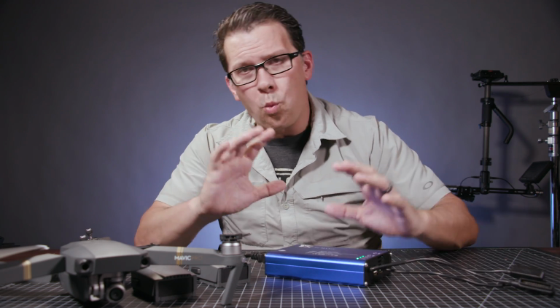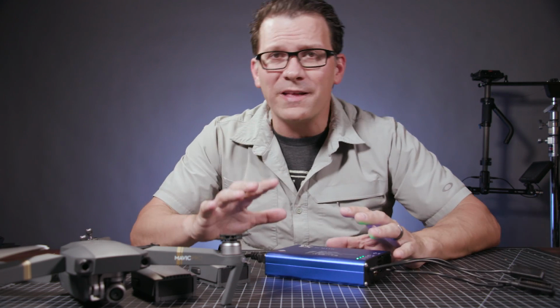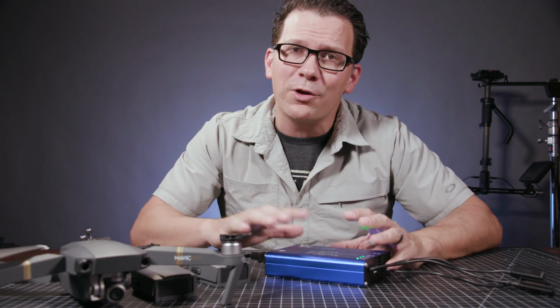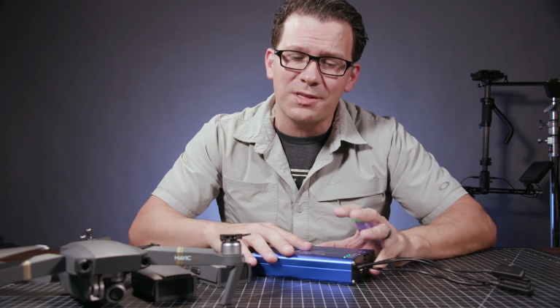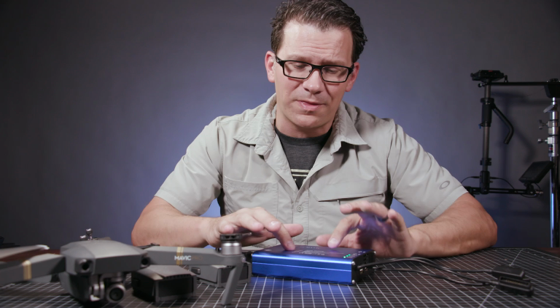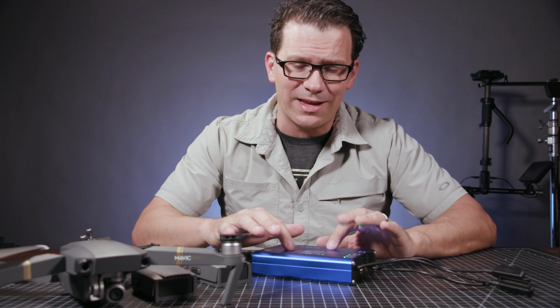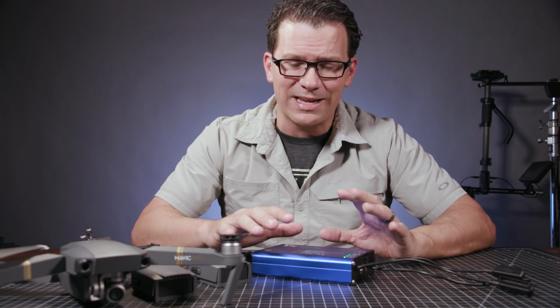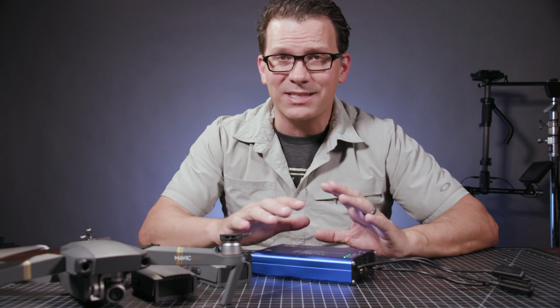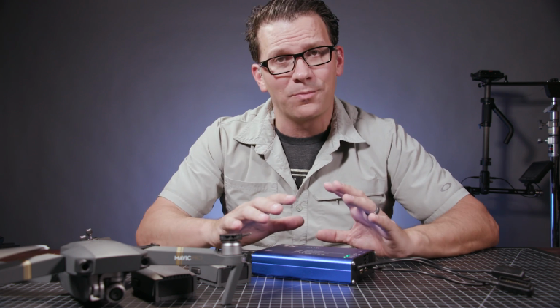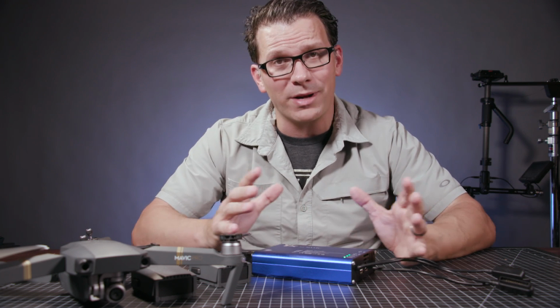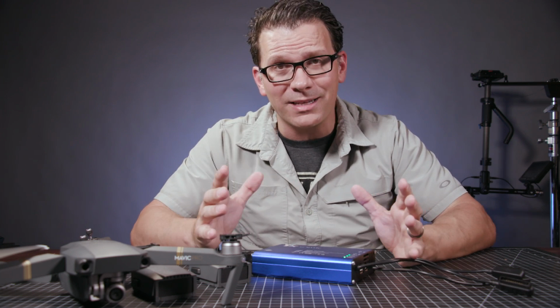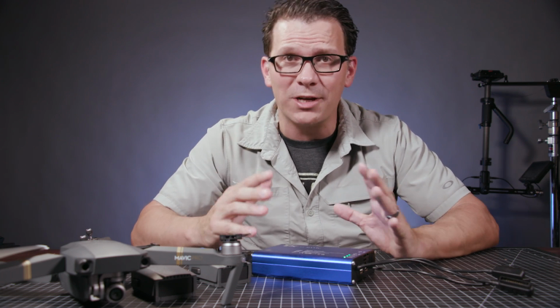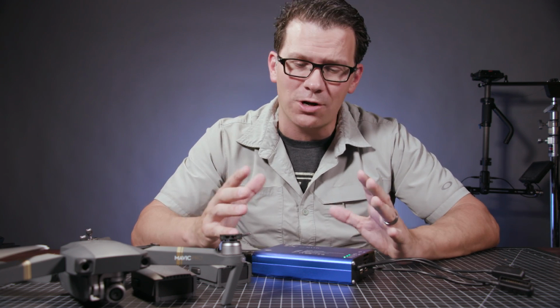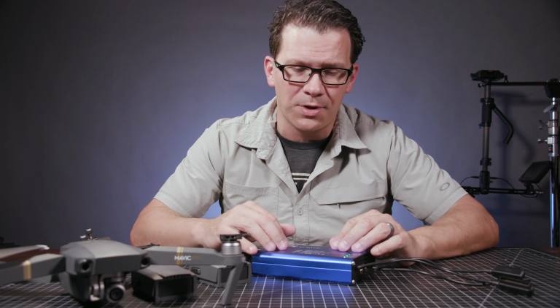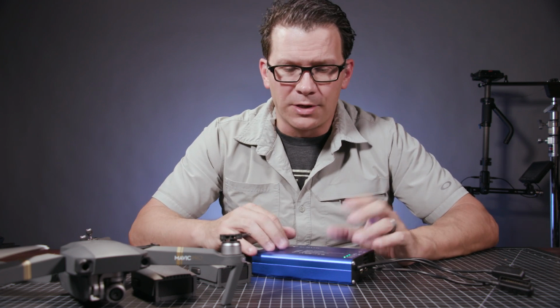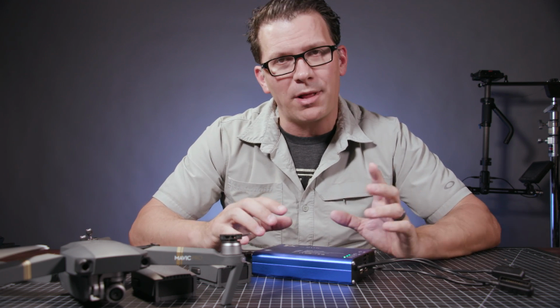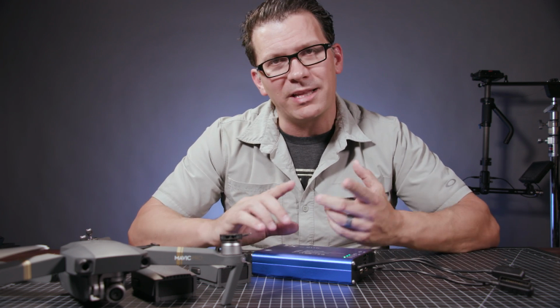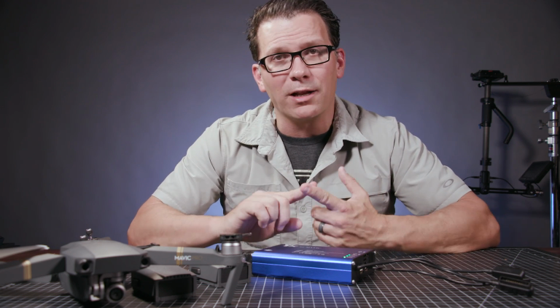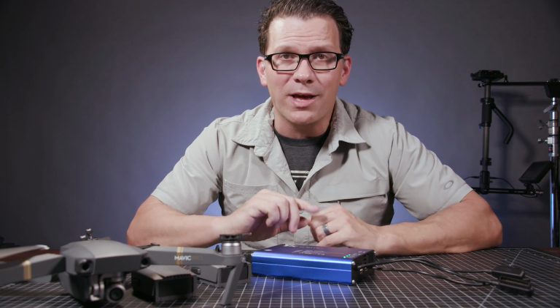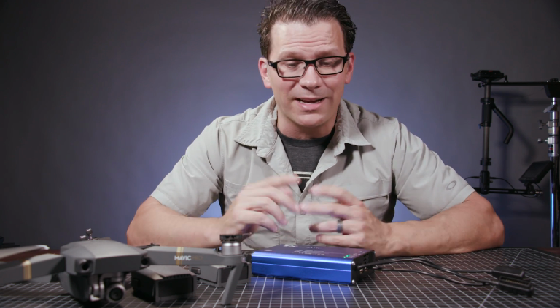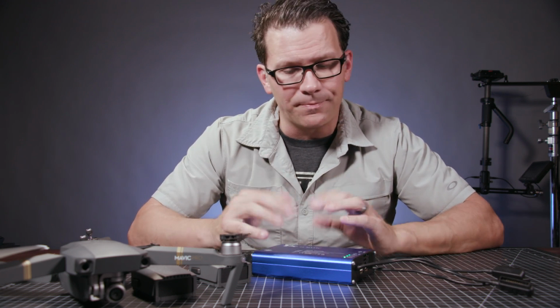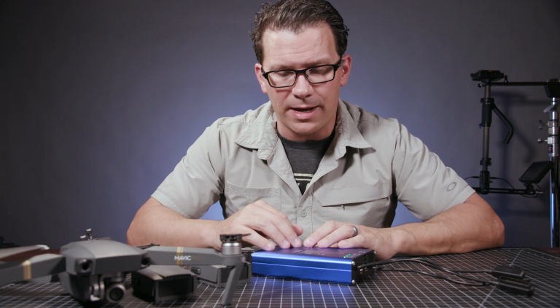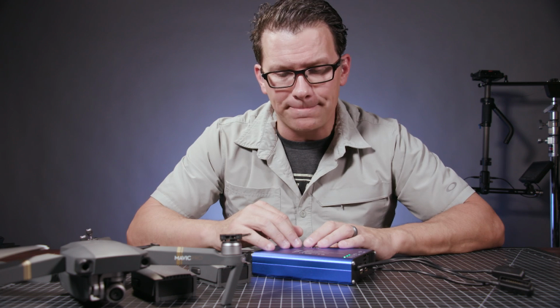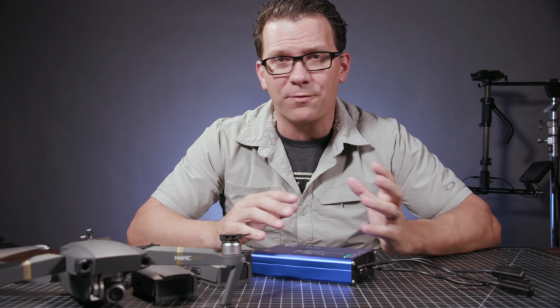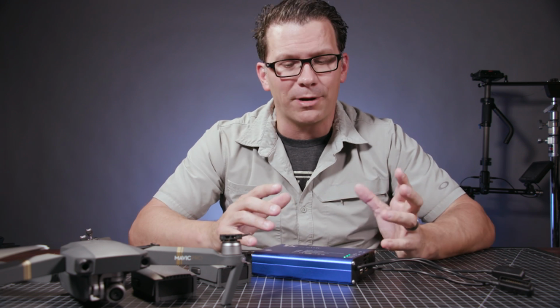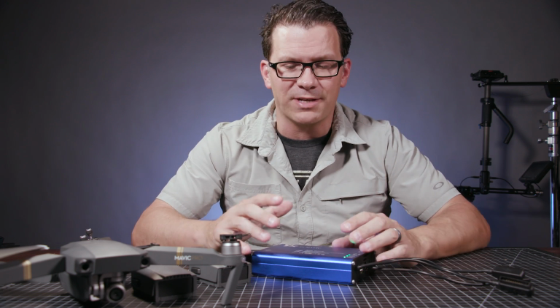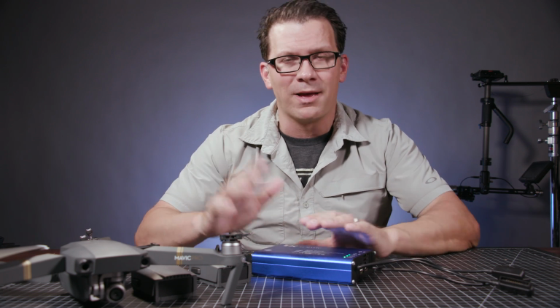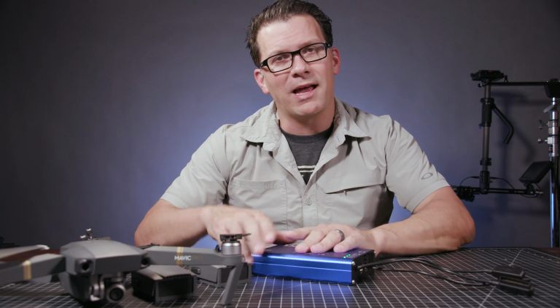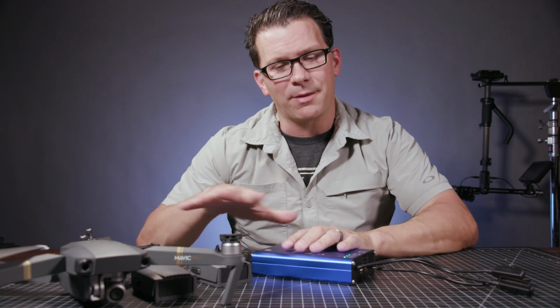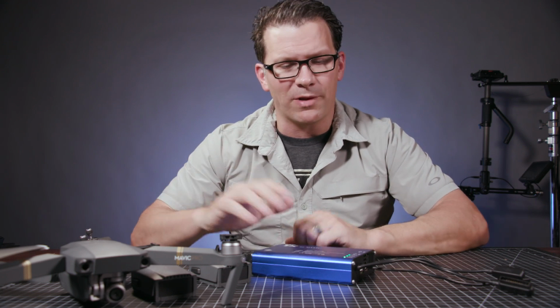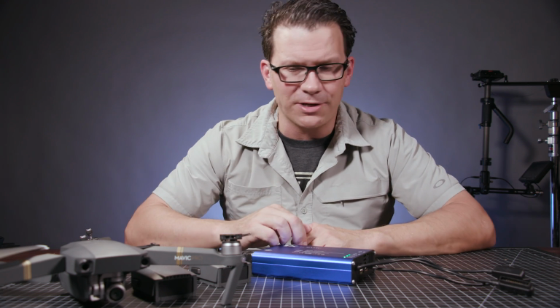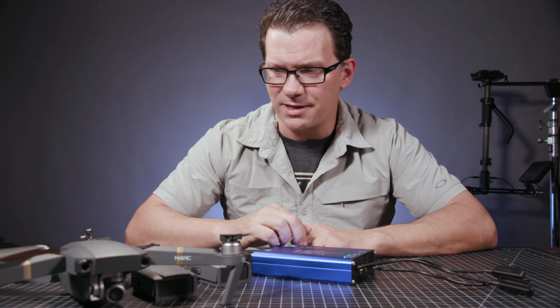One thing that I've noticed with this thing is that it gets pretty hot when it's charging, so I probably wouldn't leave it alone unattended for long periods of time. I definitely unplug it when I'm not using it.